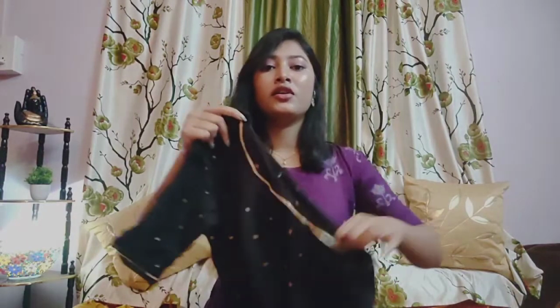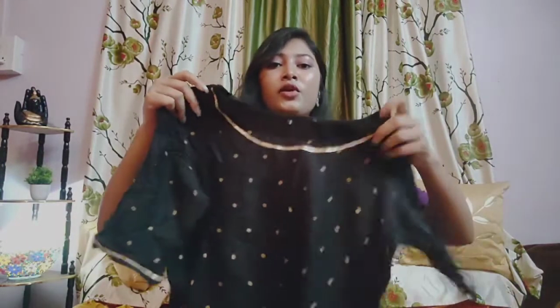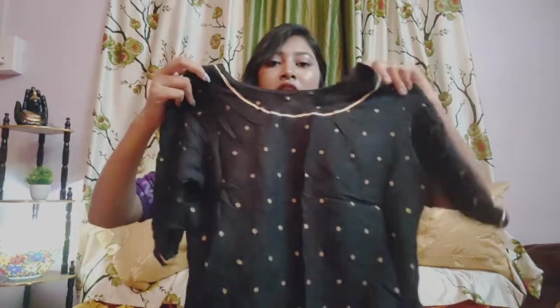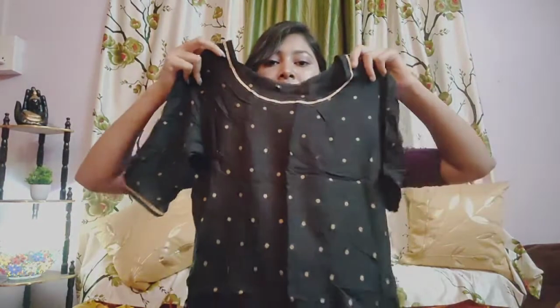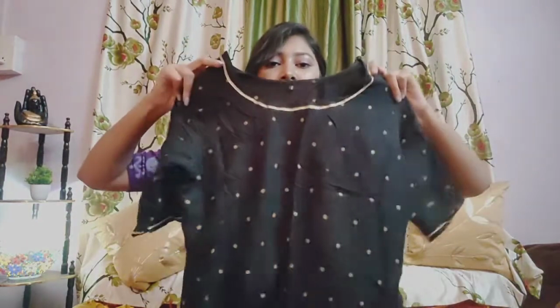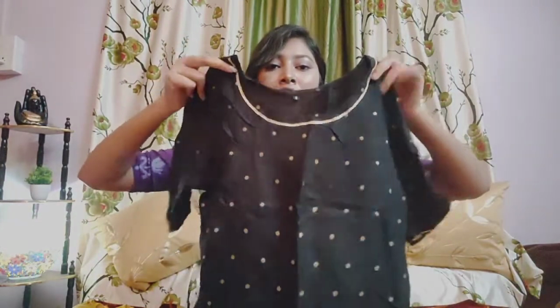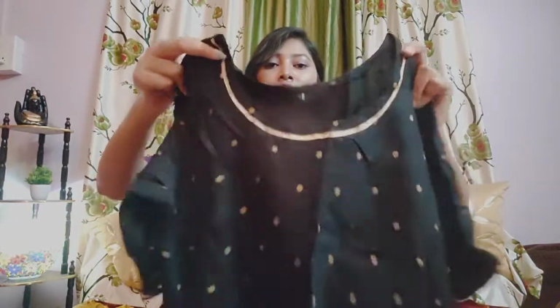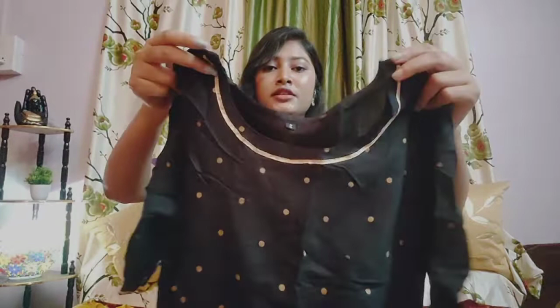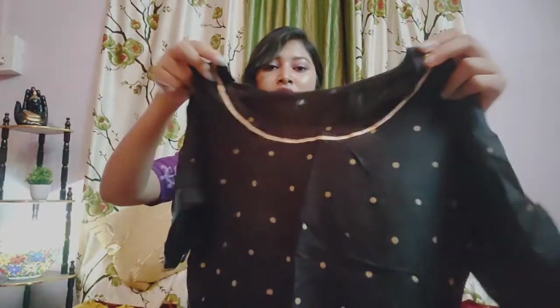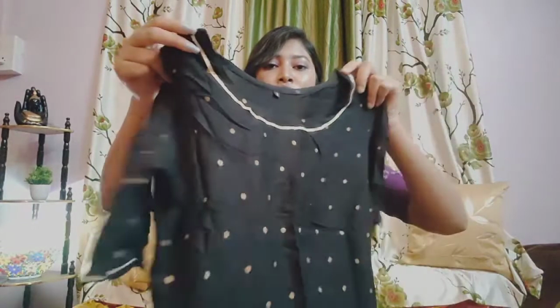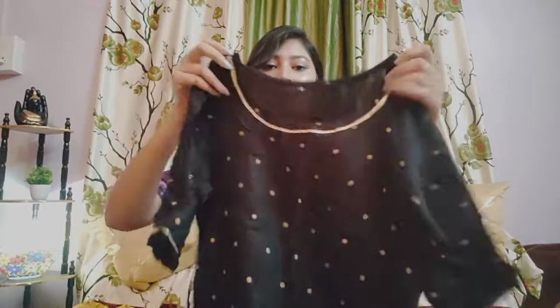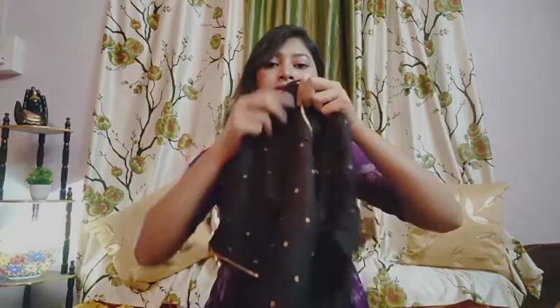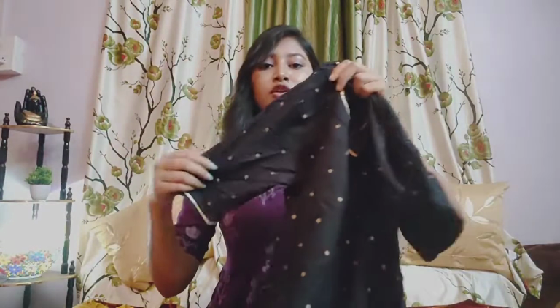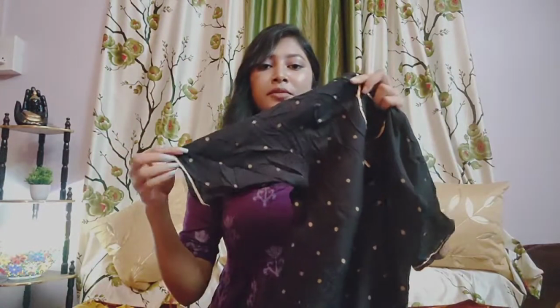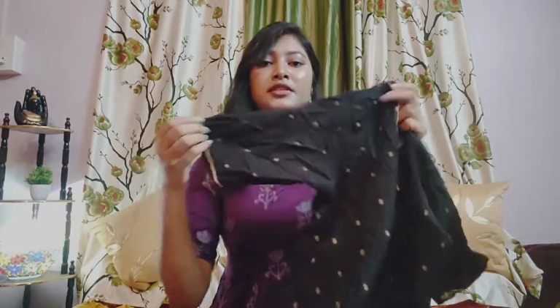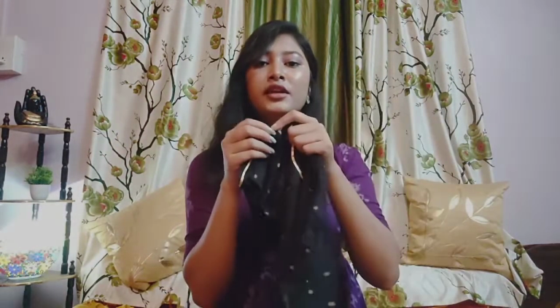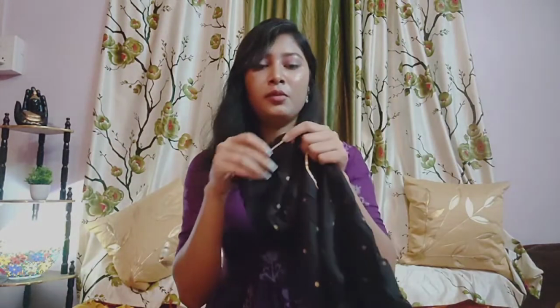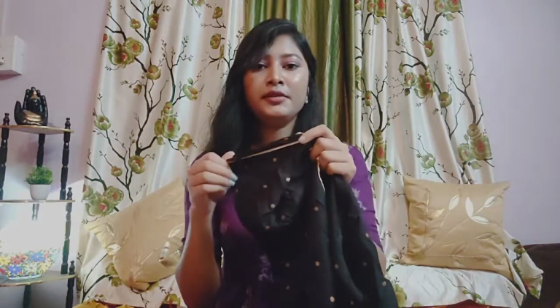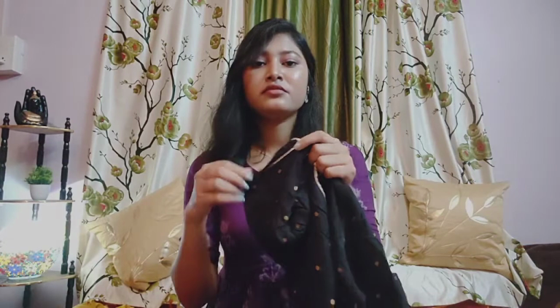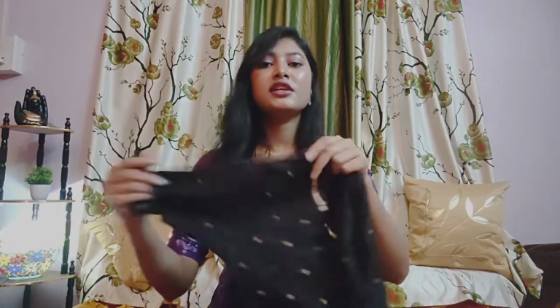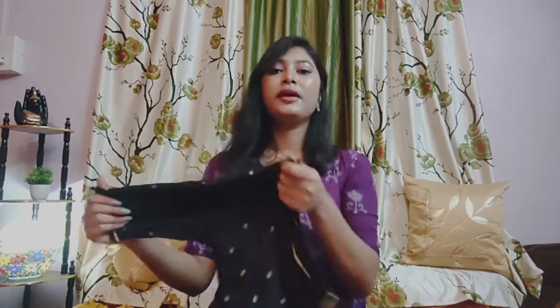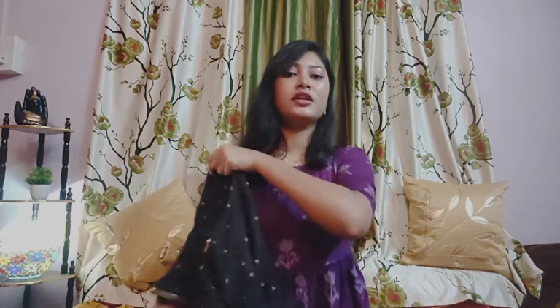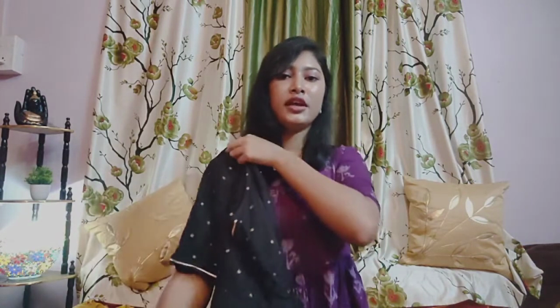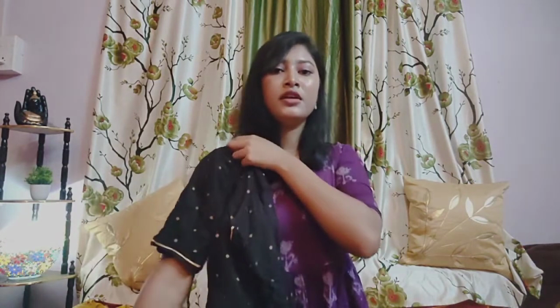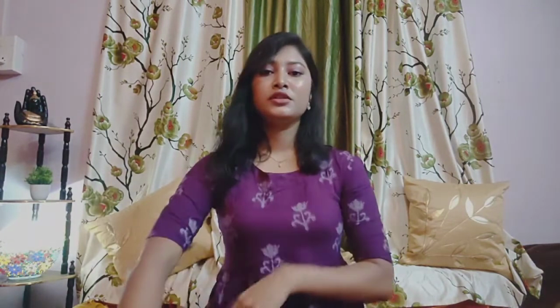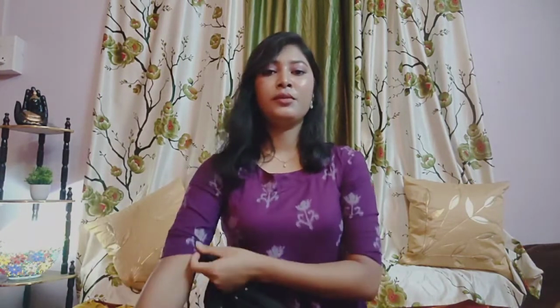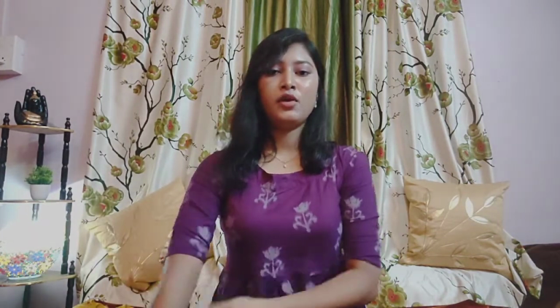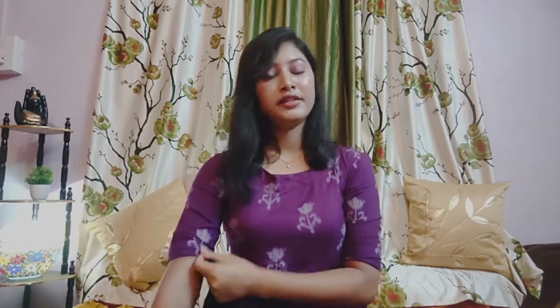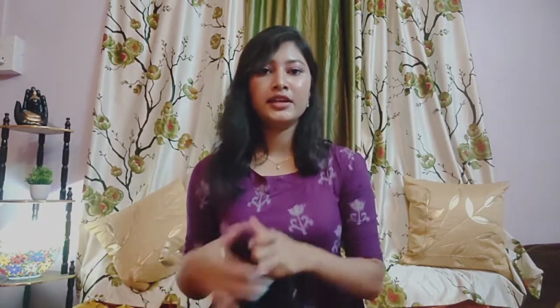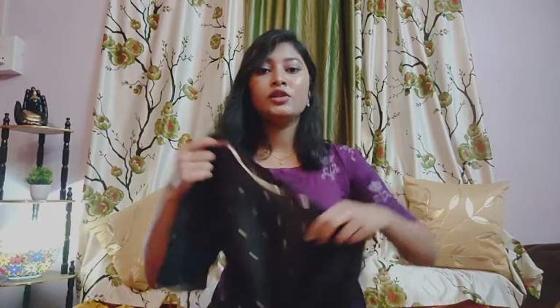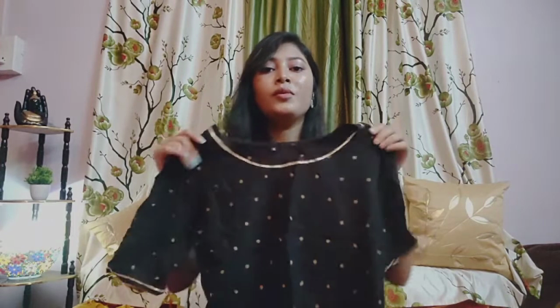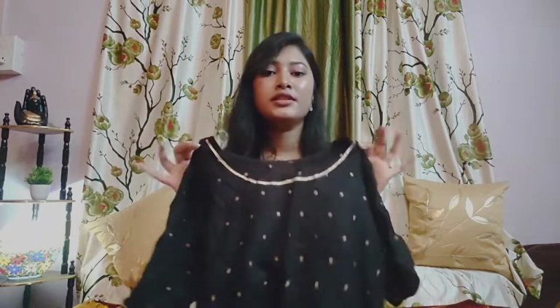There is a golden color dot. The neck is round. On the sleeve, there is a golden color border. So this is very nice.